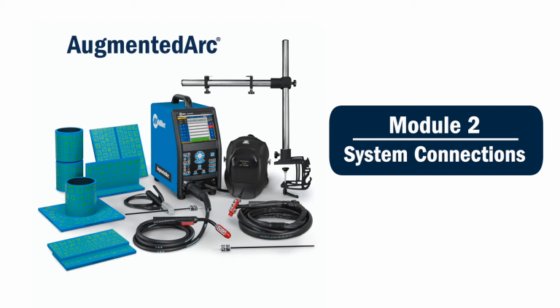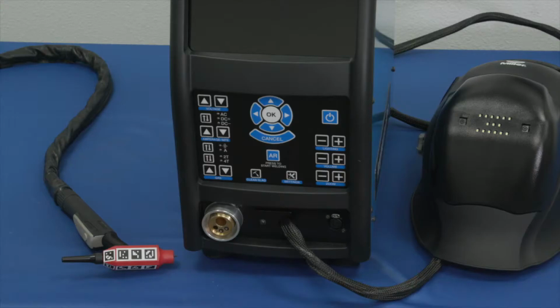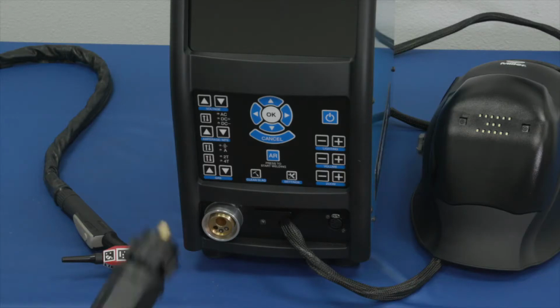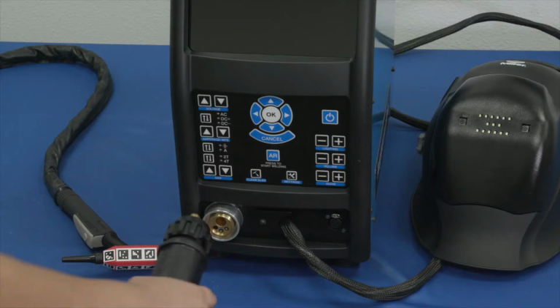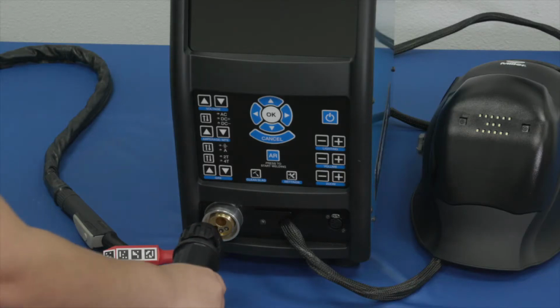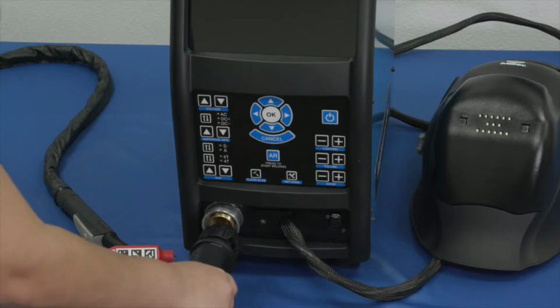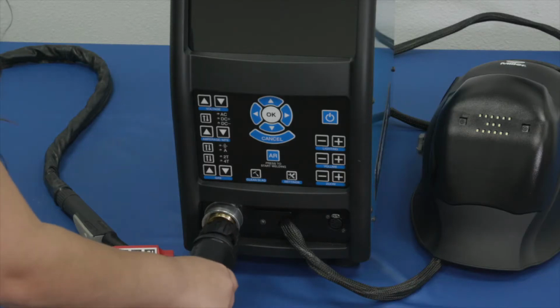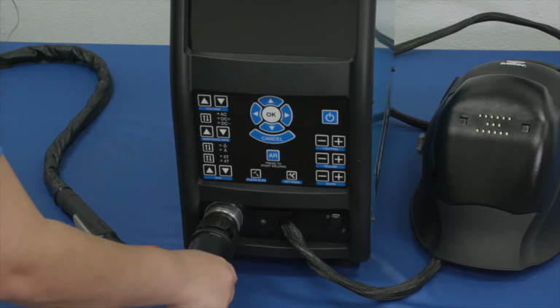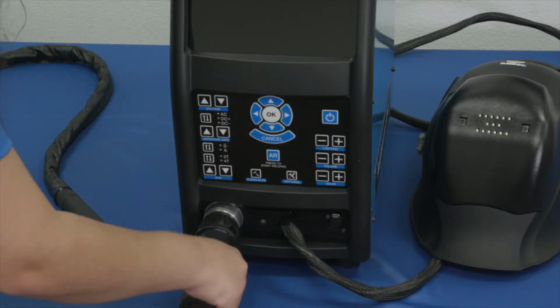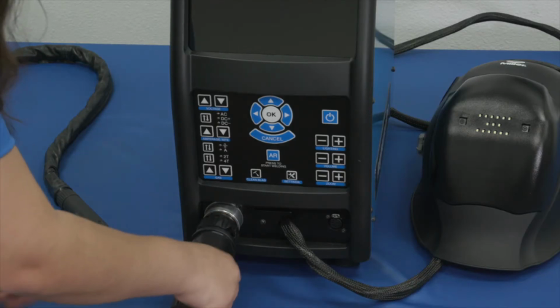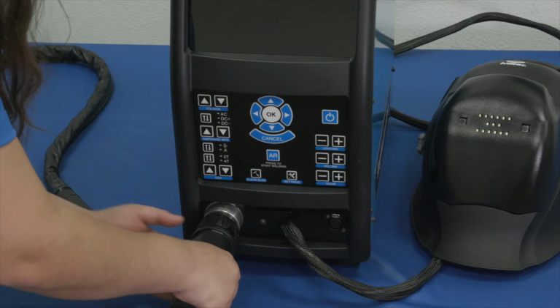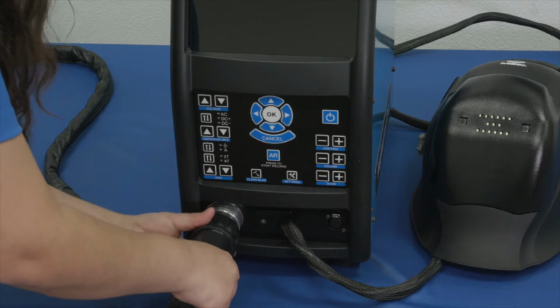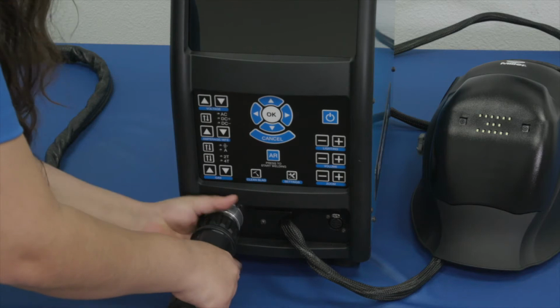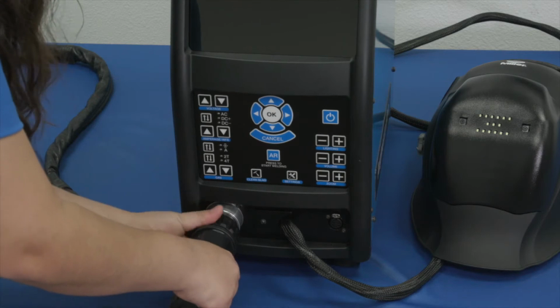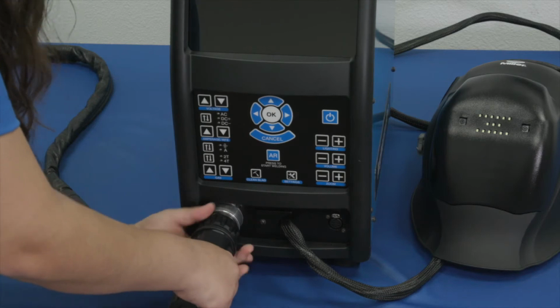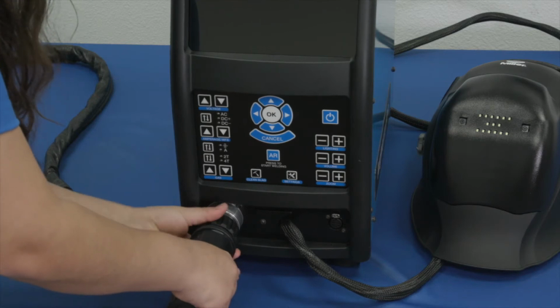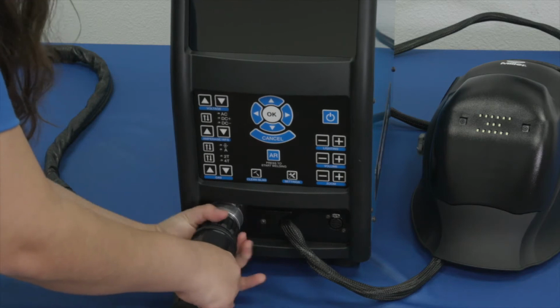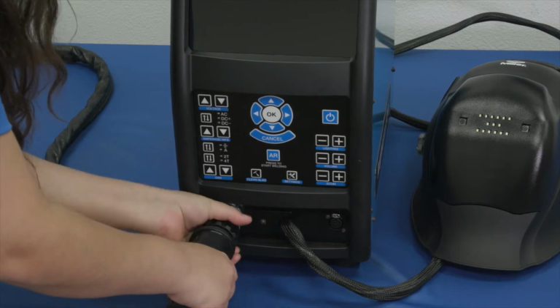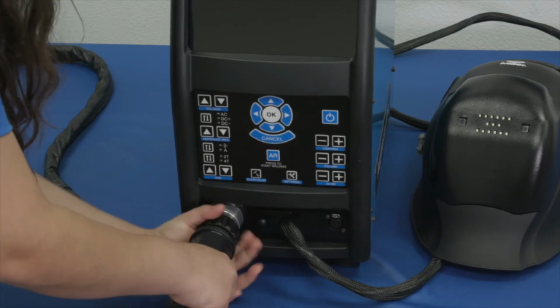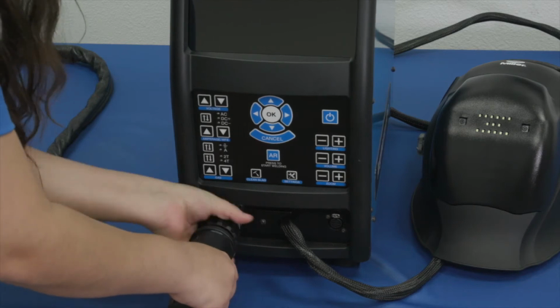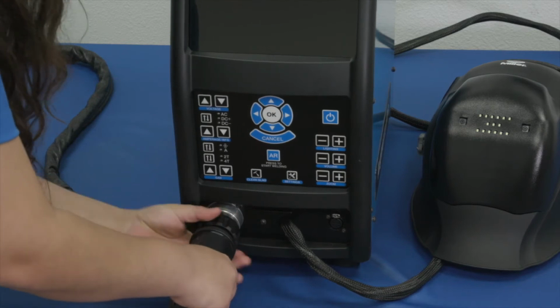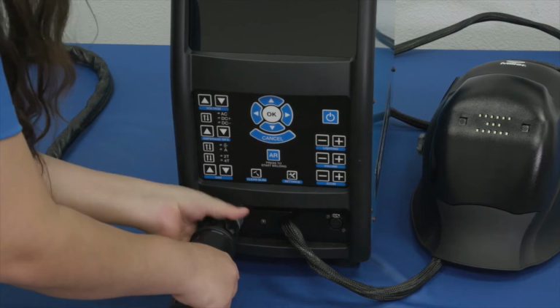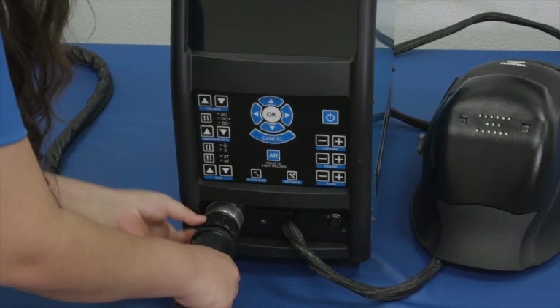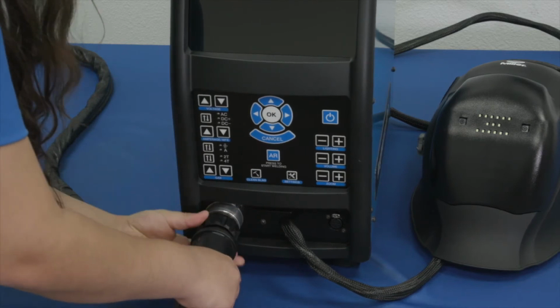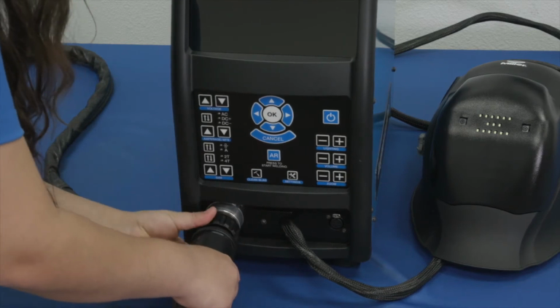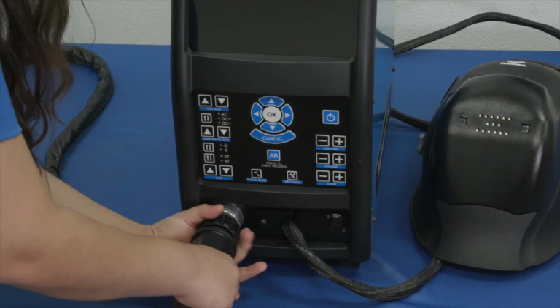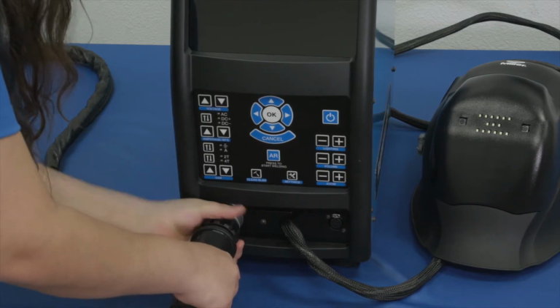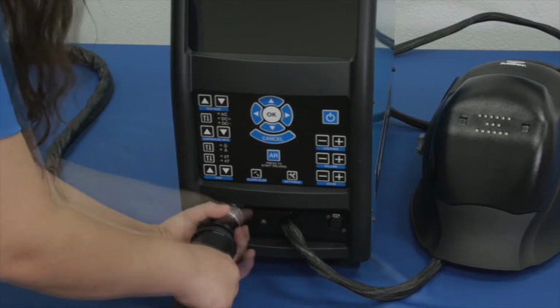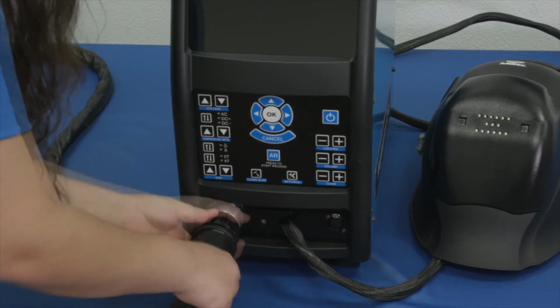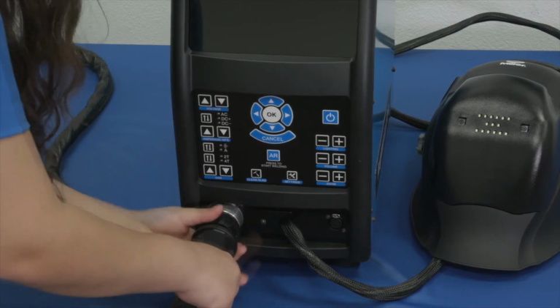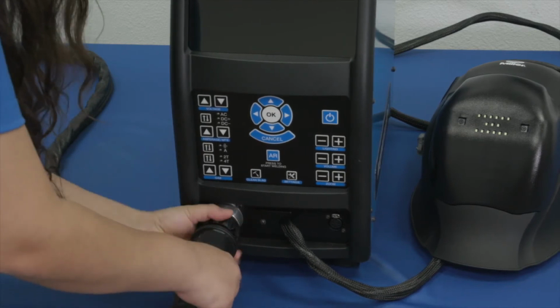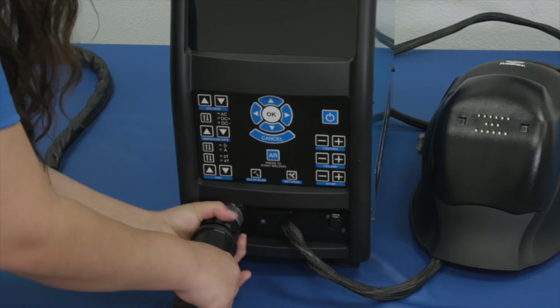To connect a MIG gun or TIG torch, align pins and connector with holes in receptacle. Insert connector in receptacle and tighten collar clockwise.